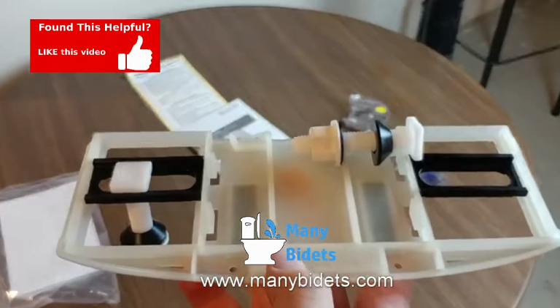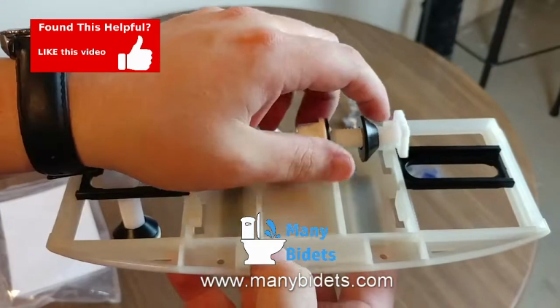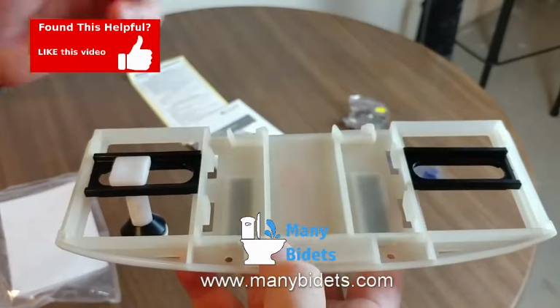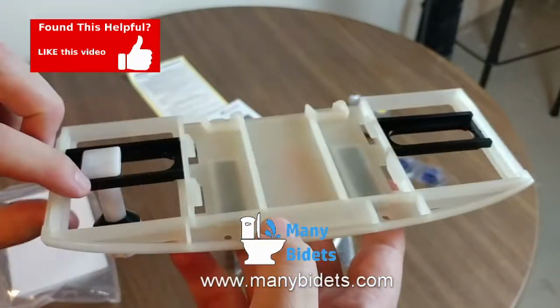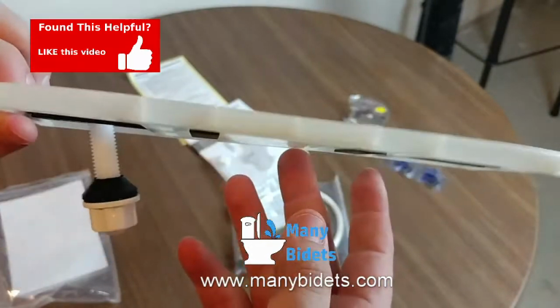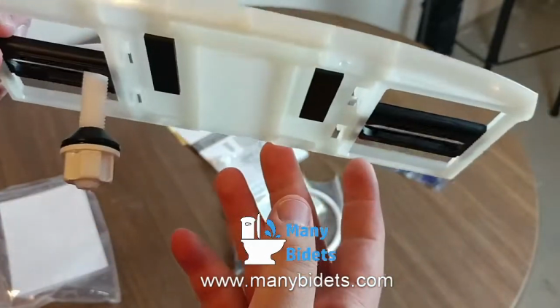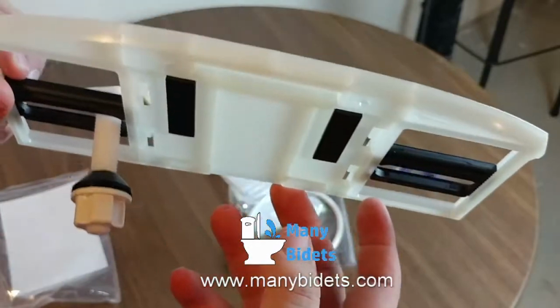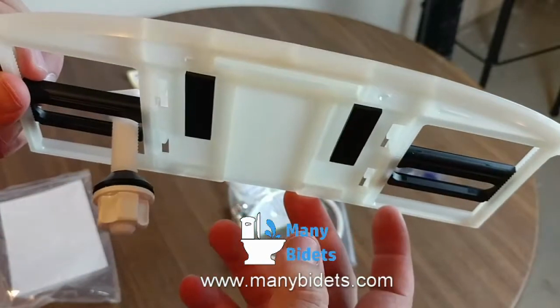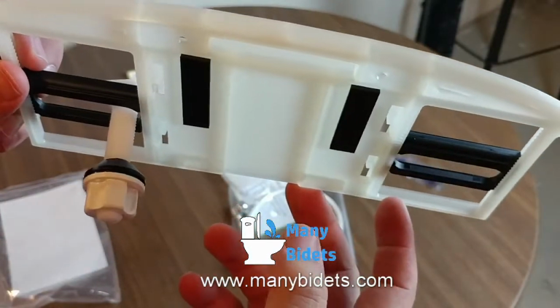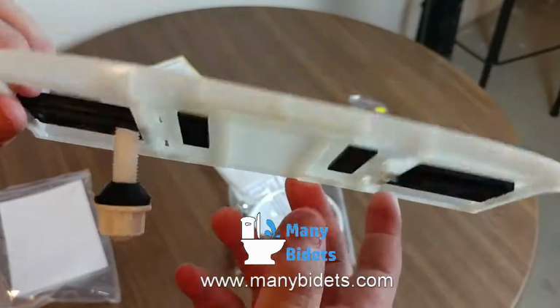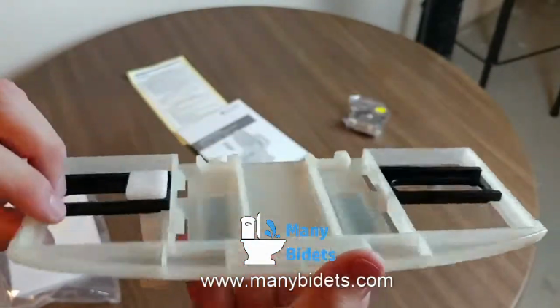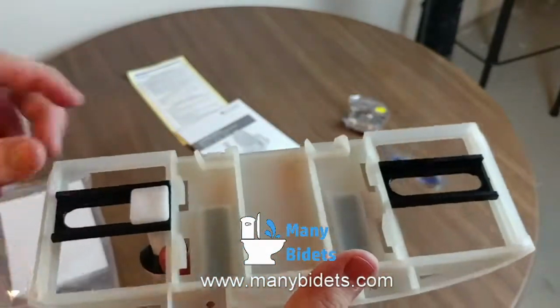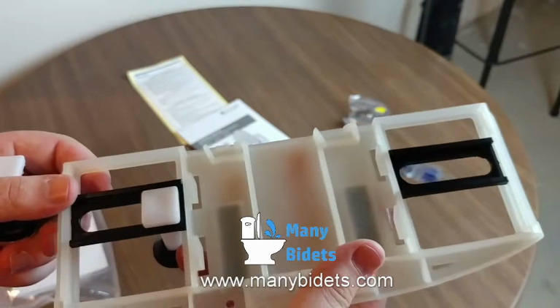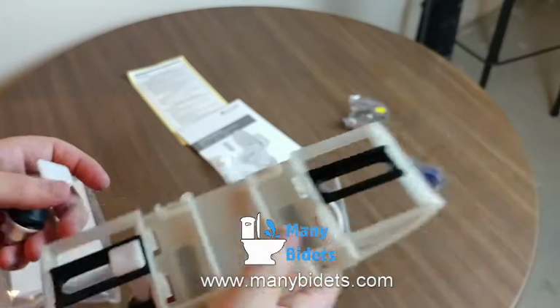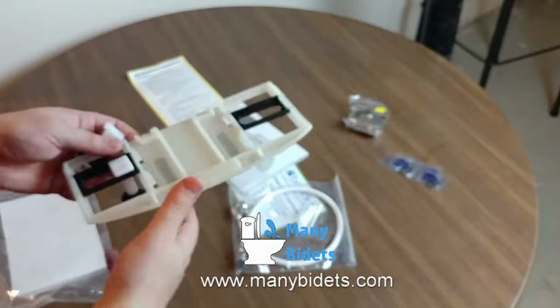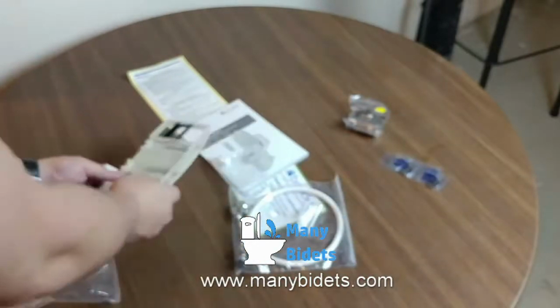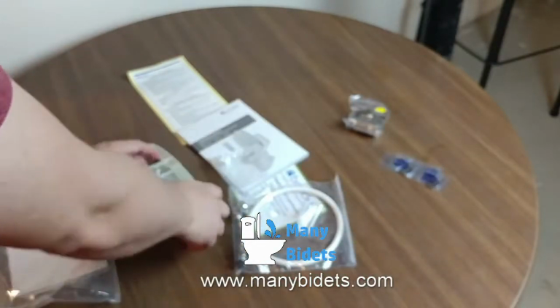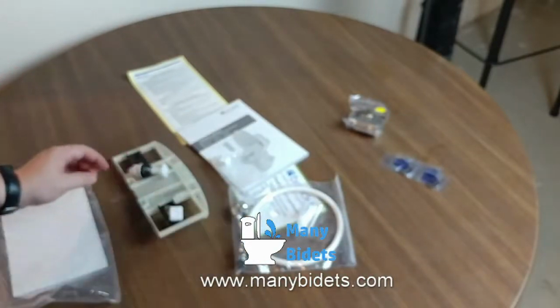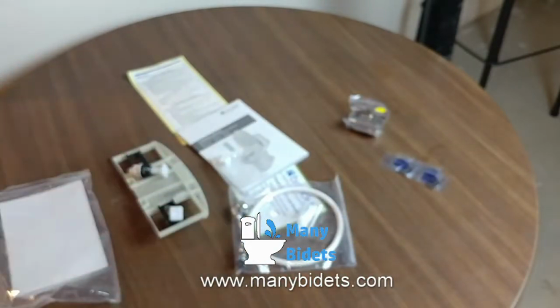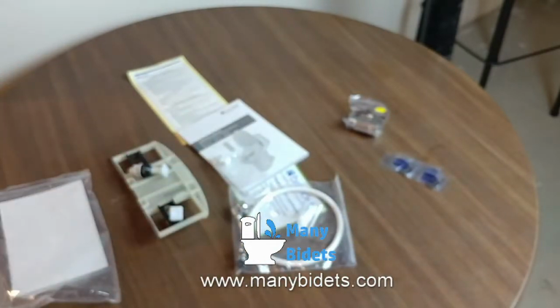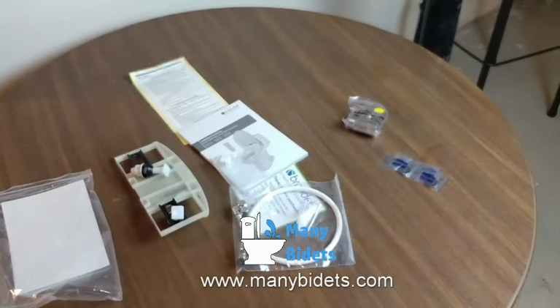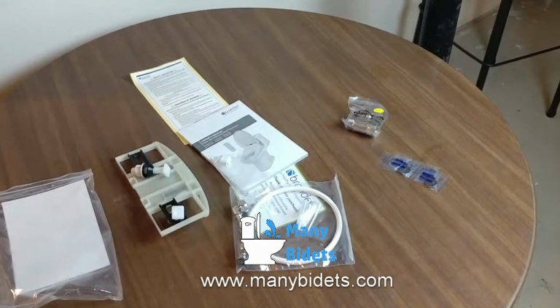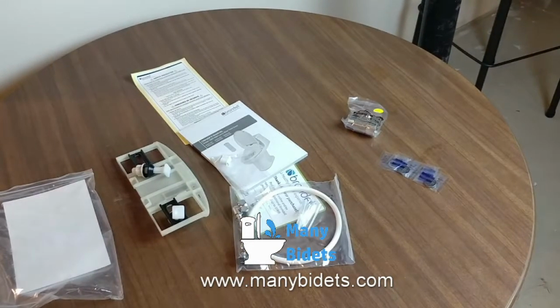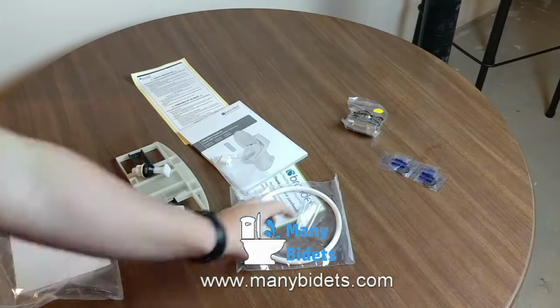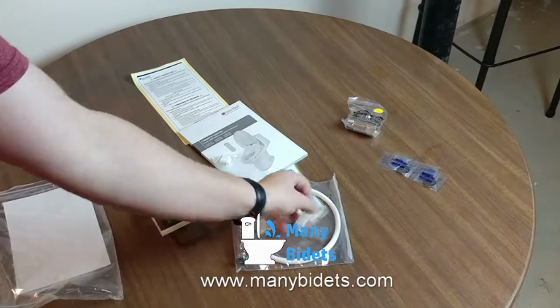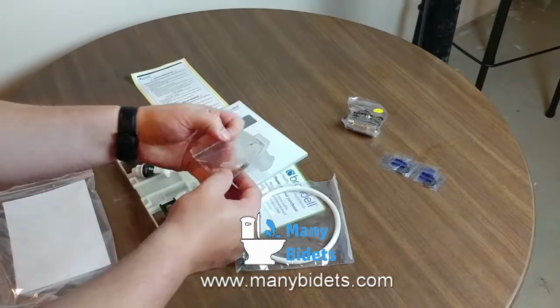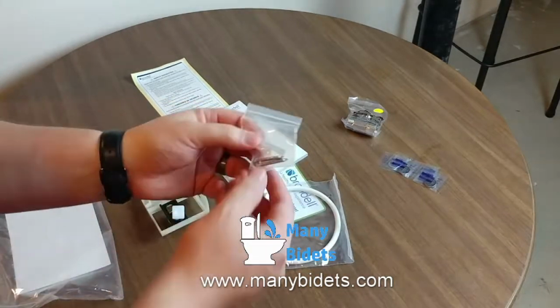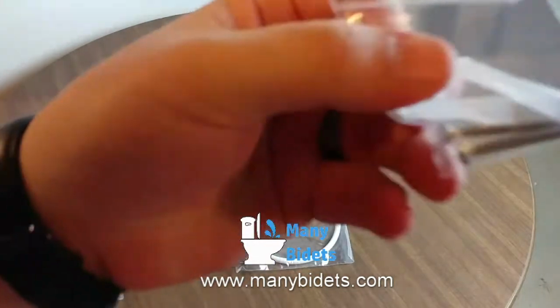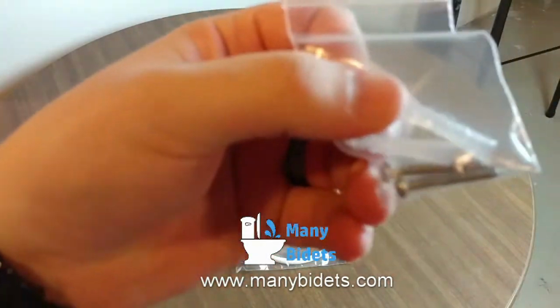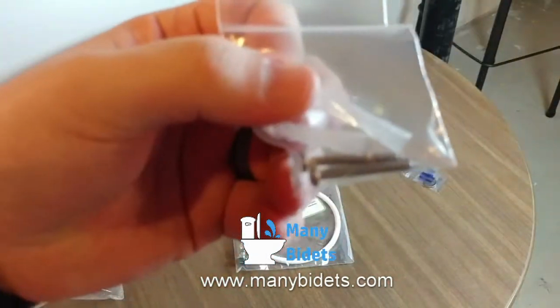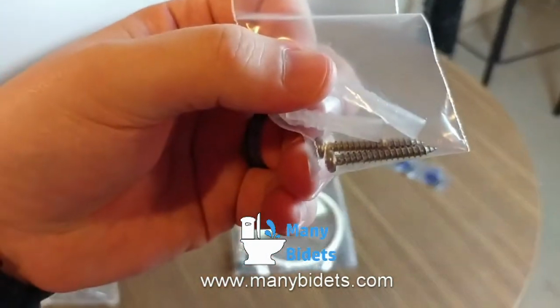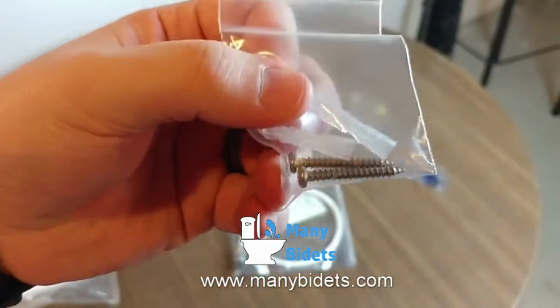This bag holds the screws that can be used to mount the mounting plate that holds the remote. We can see we have screws and the plastic anchors.